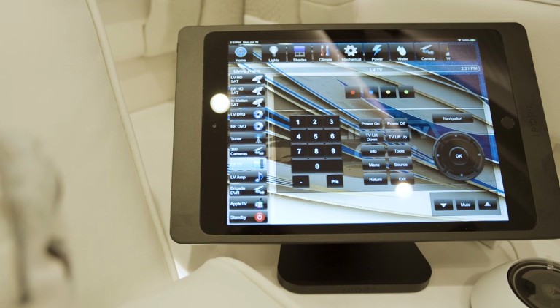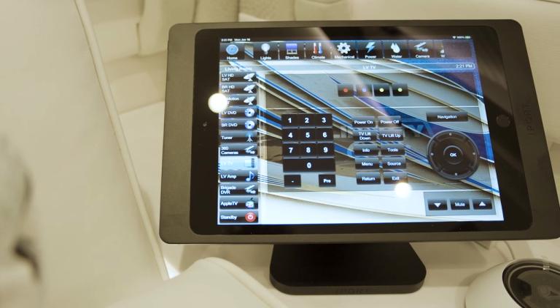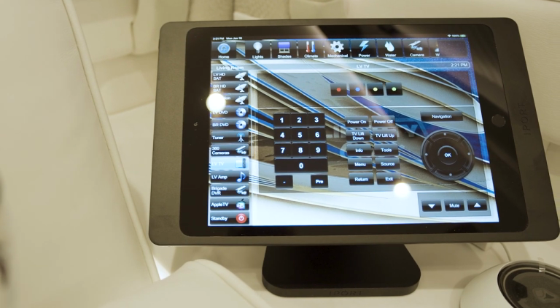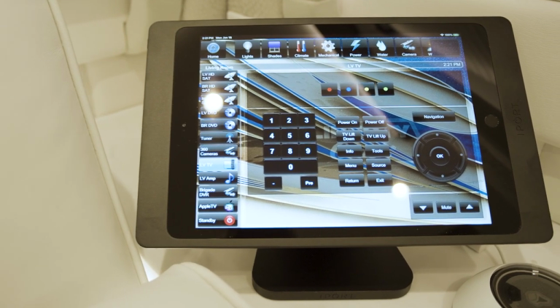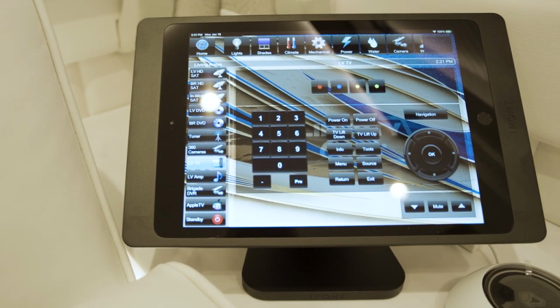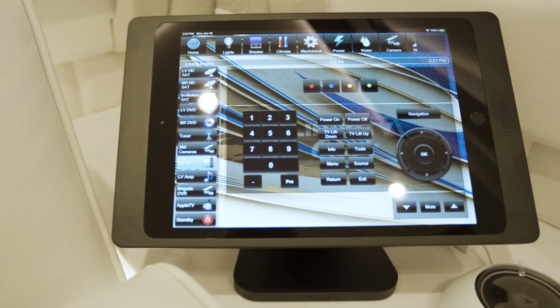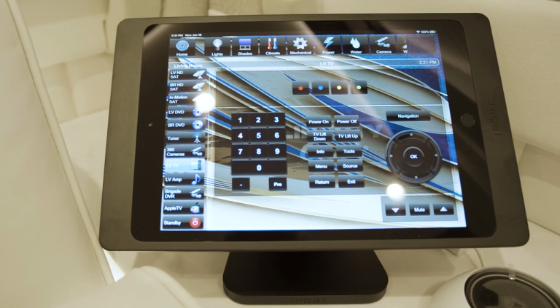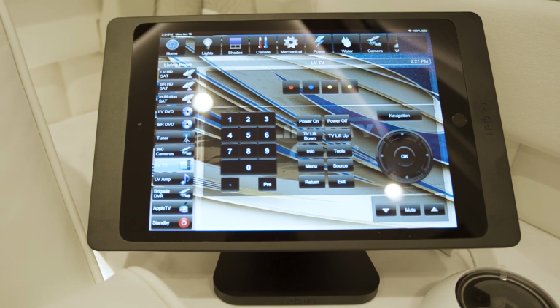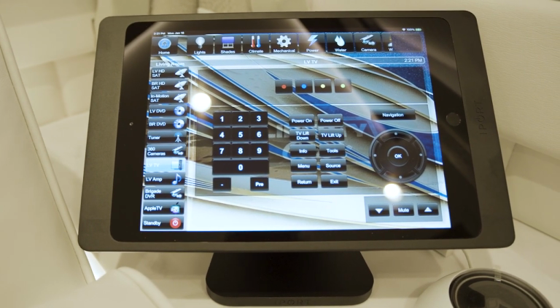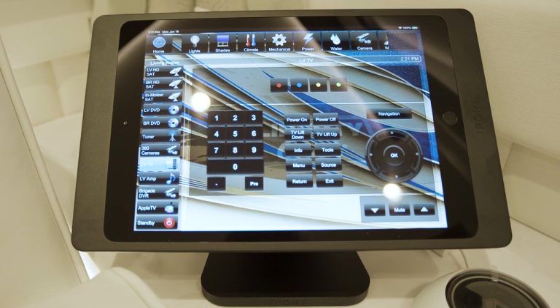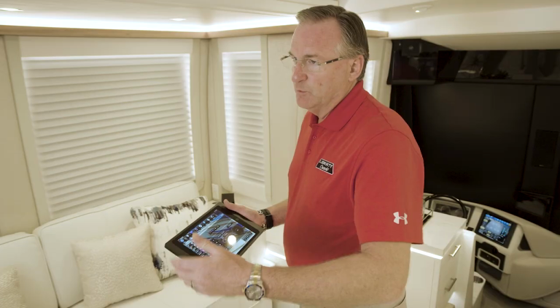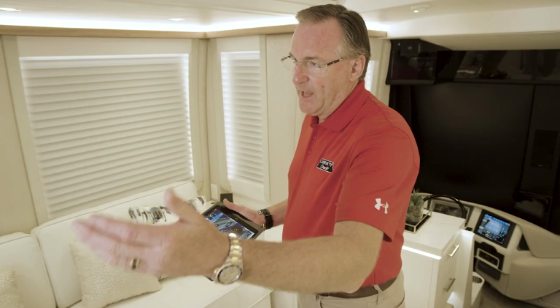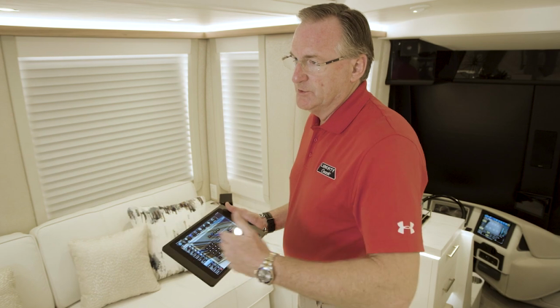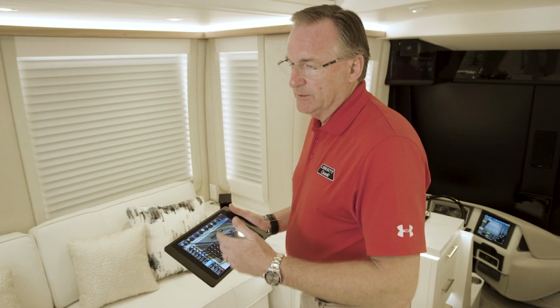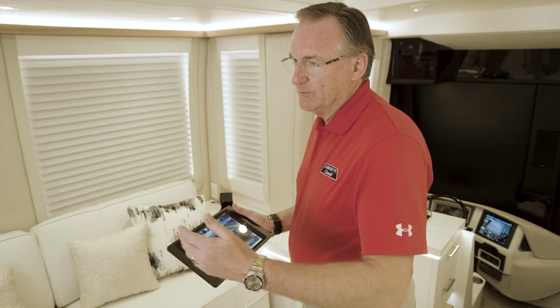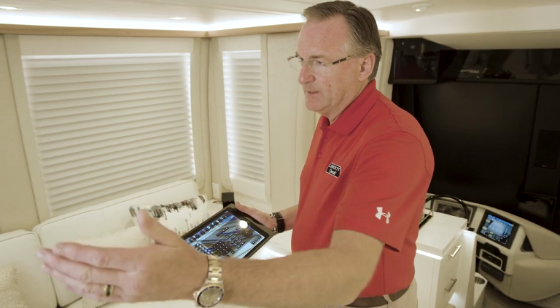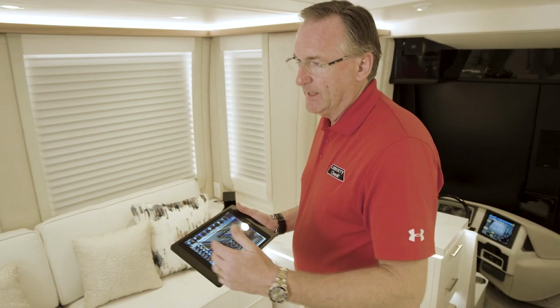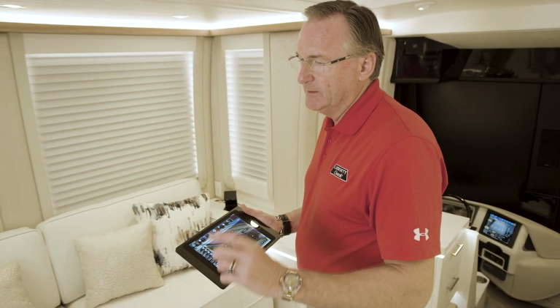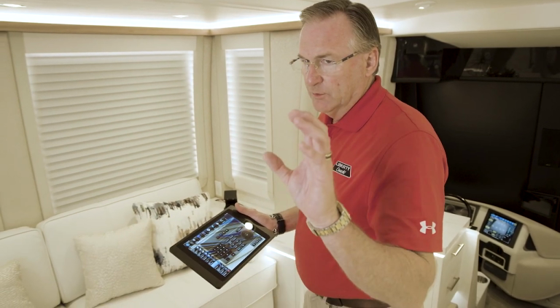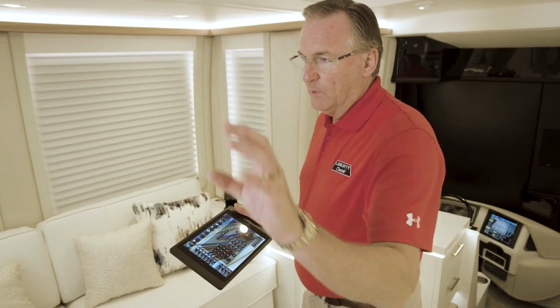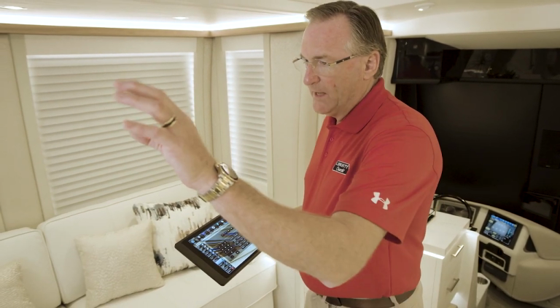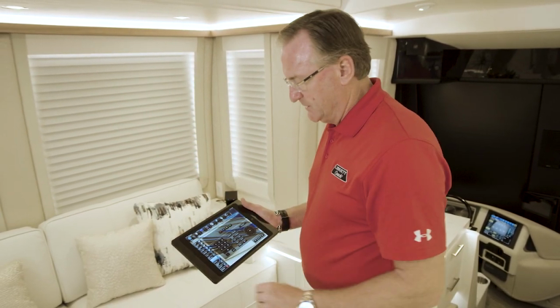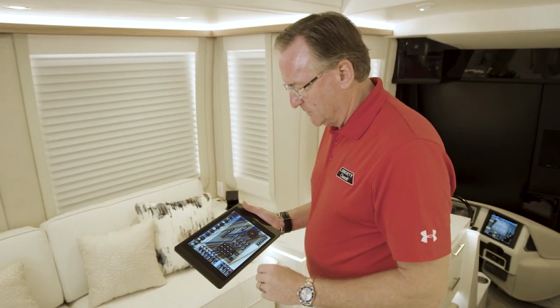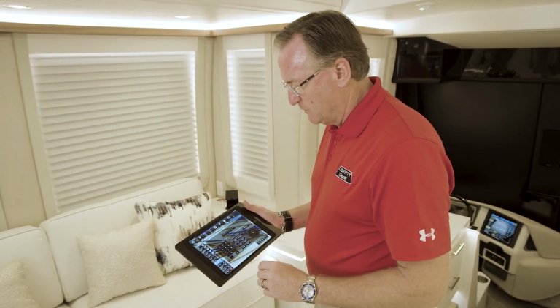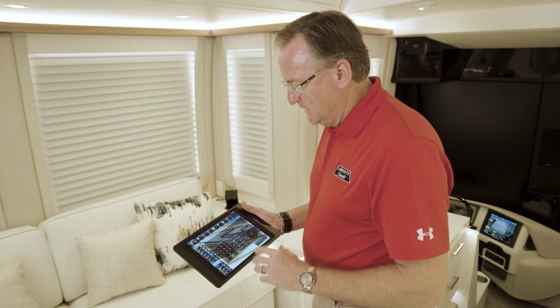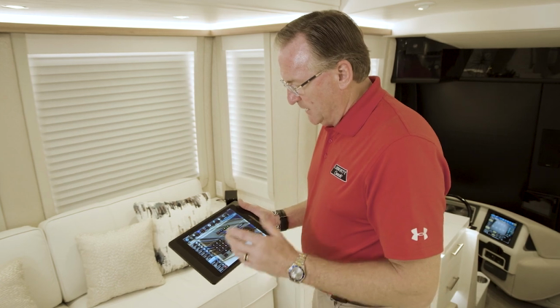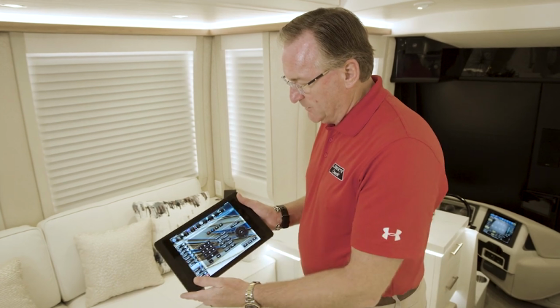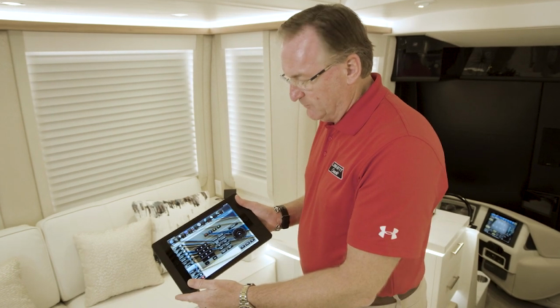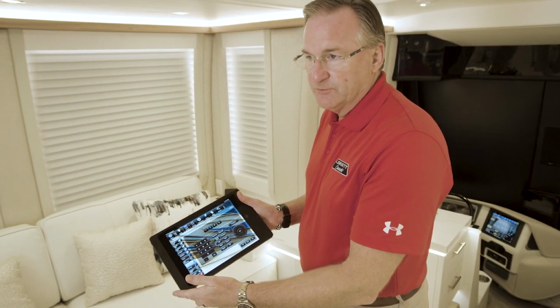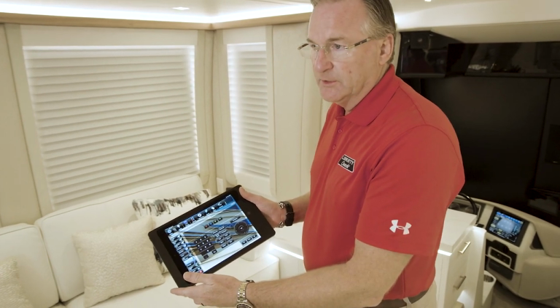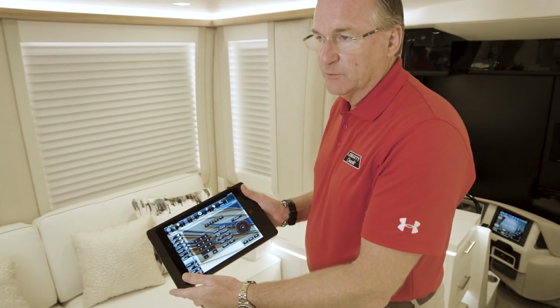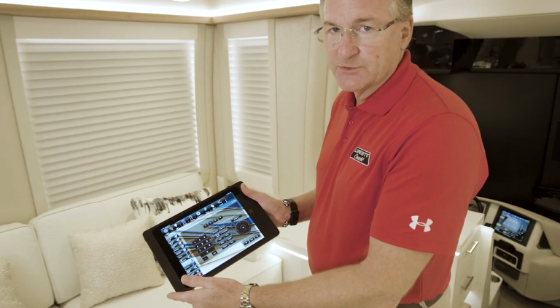You even have the ability with smart graphics to intercom between the panels — iPad to iPad, or from the wired panels that are in the coach as well. It's quite a unique feature for the industry.